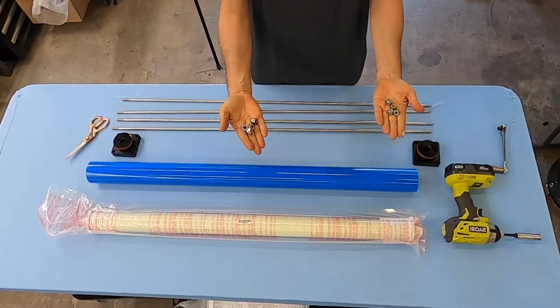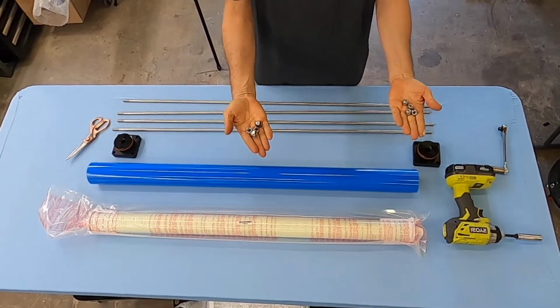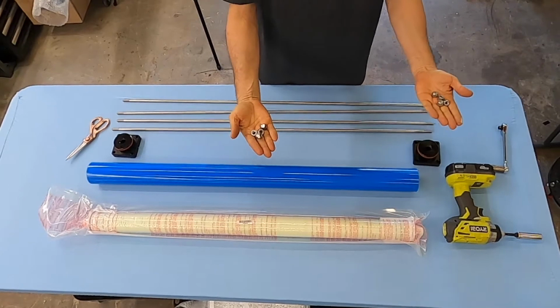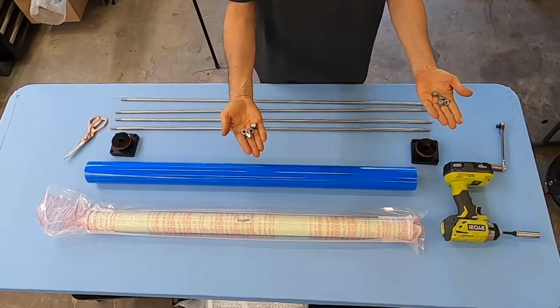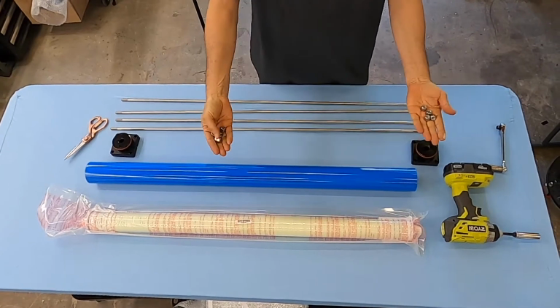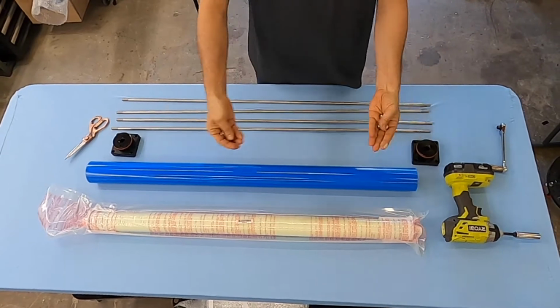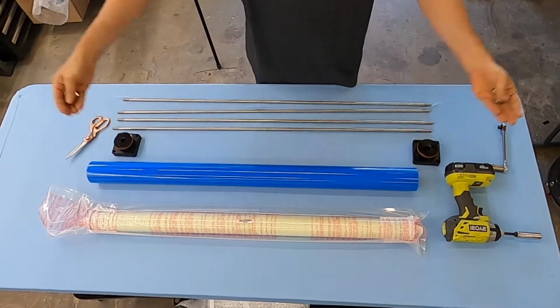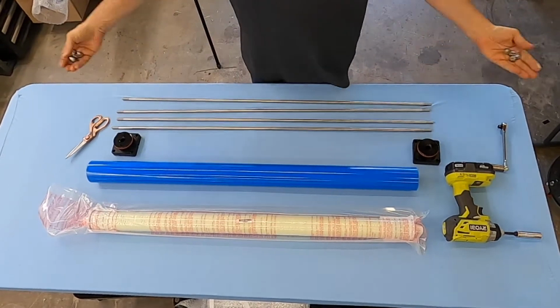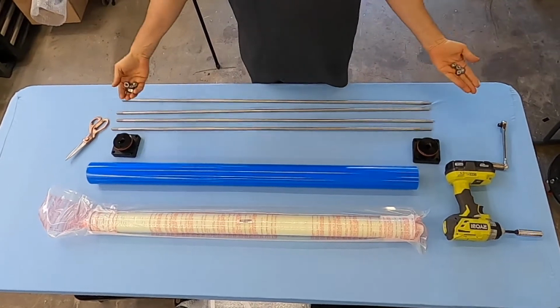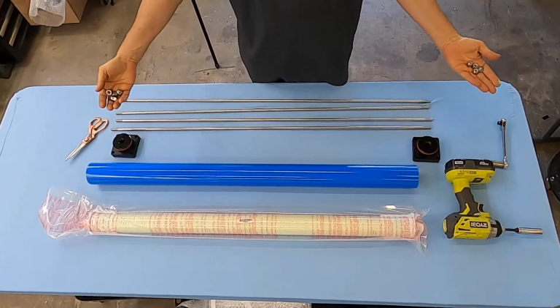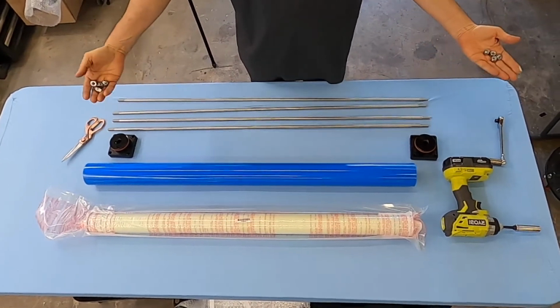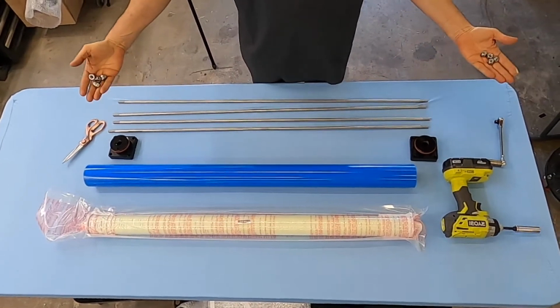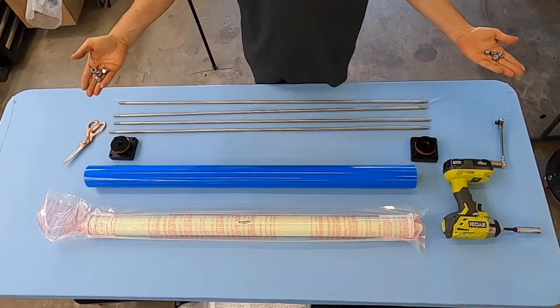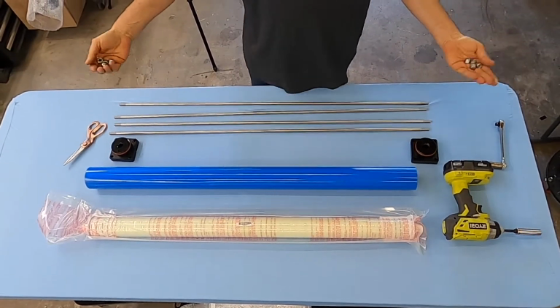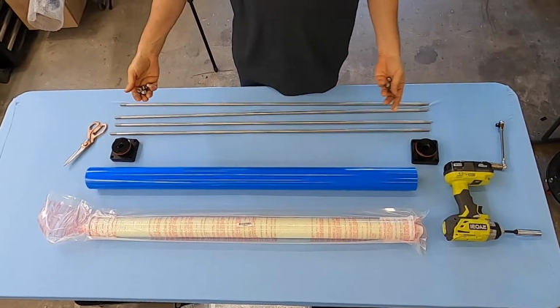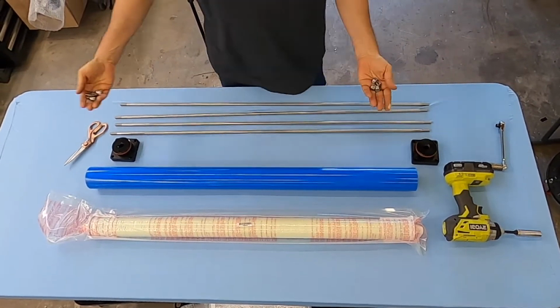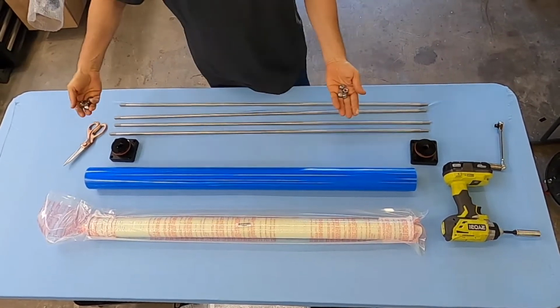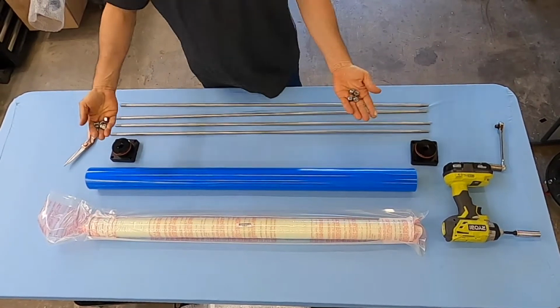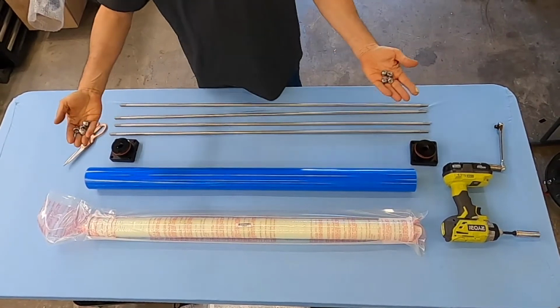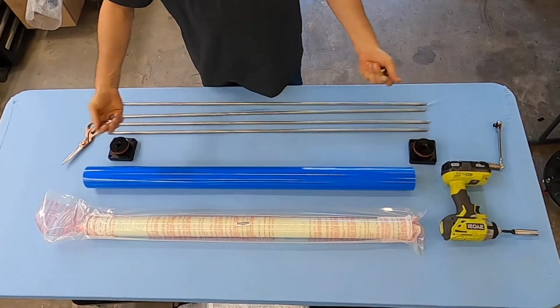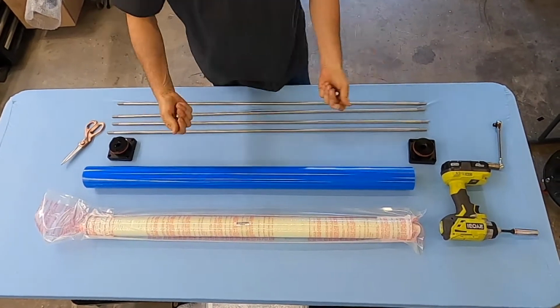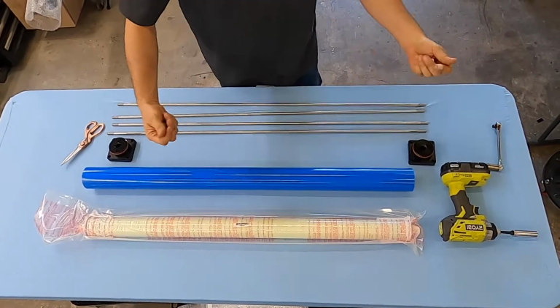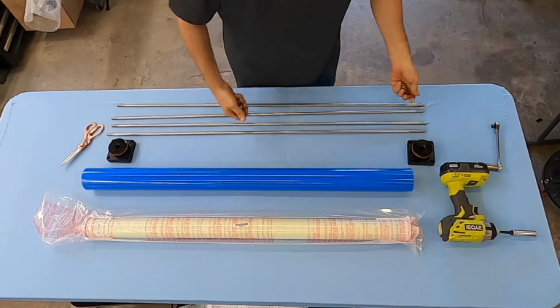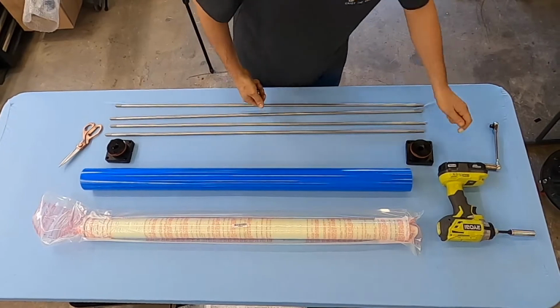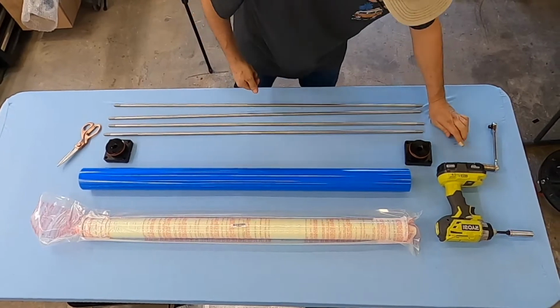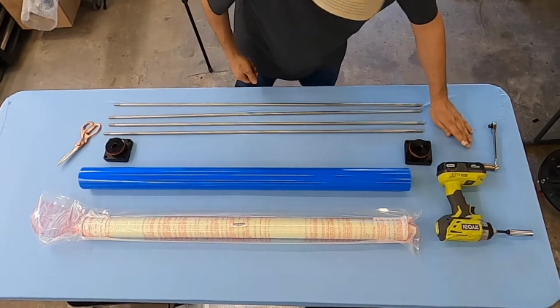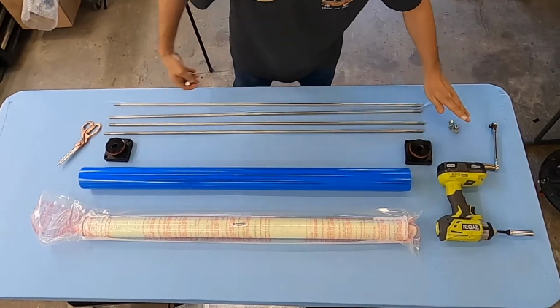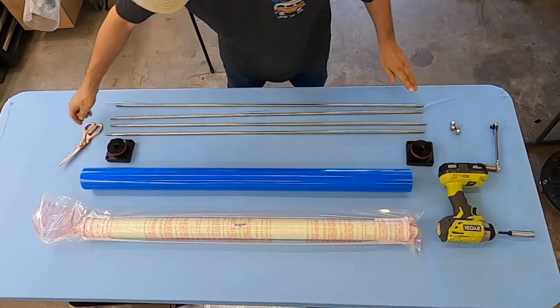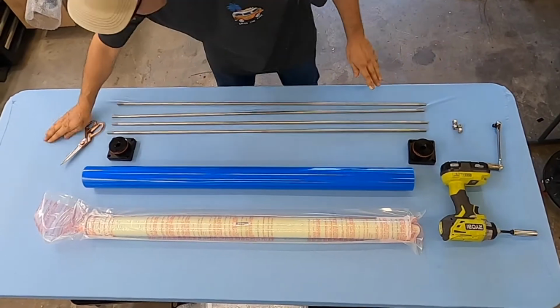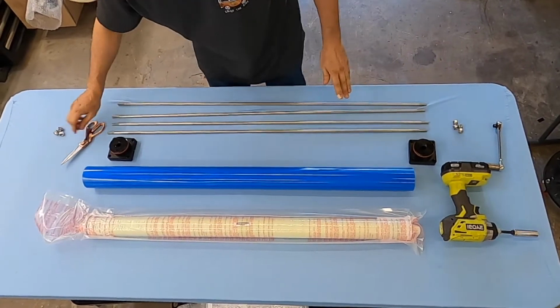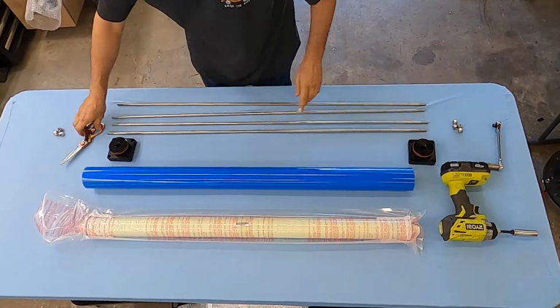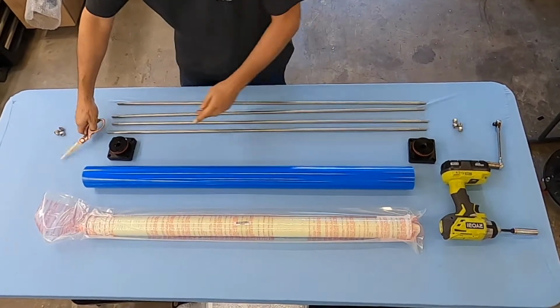Typically, this assembly is already done for you, but in case you ever want to replace the membrane, here's how we install them right here at Sea Water Pro.